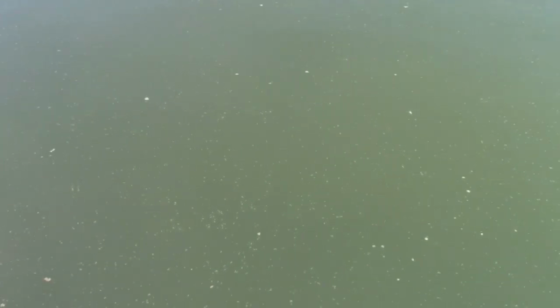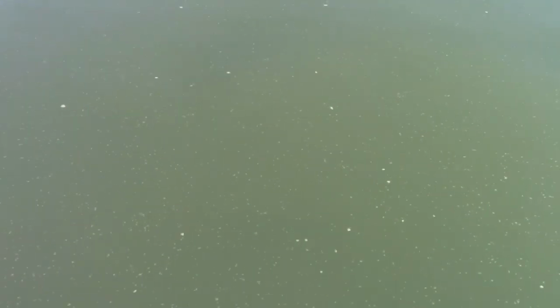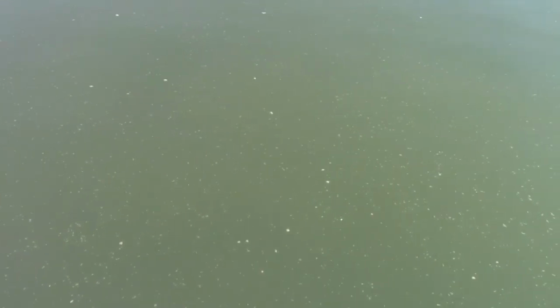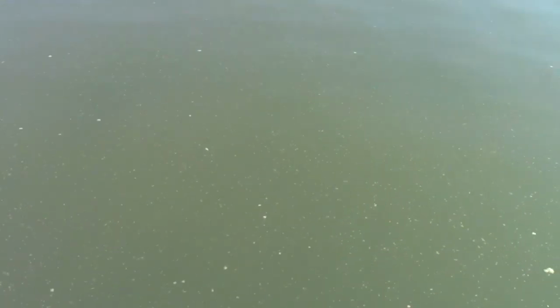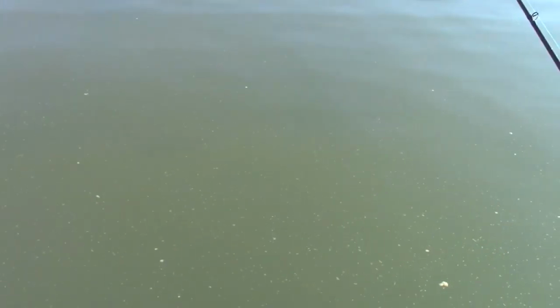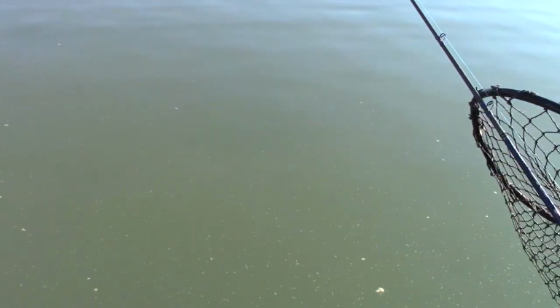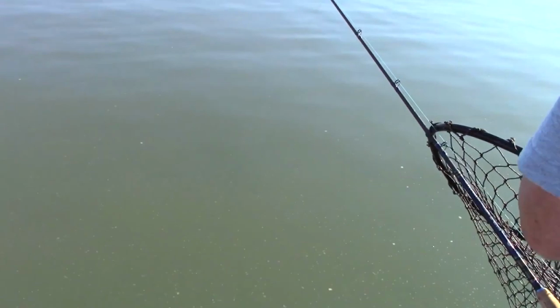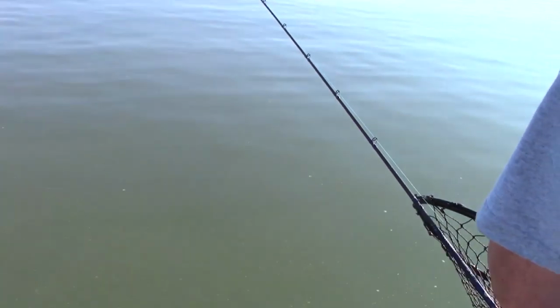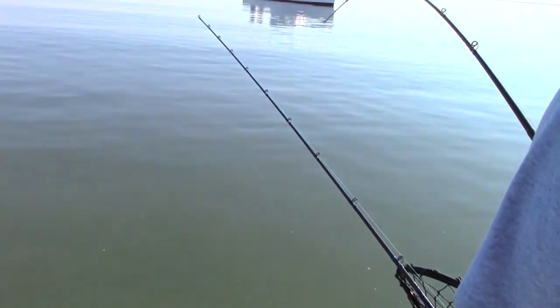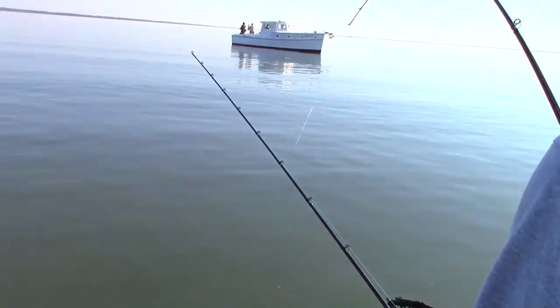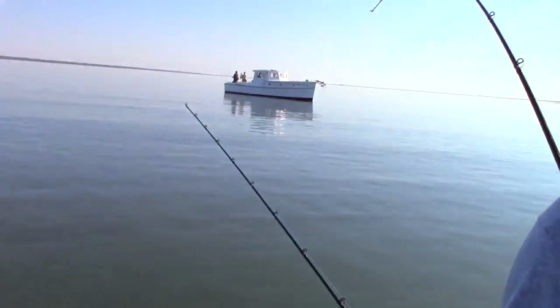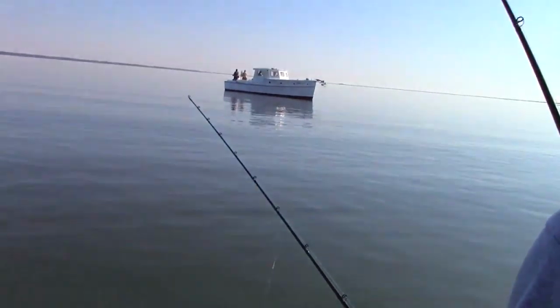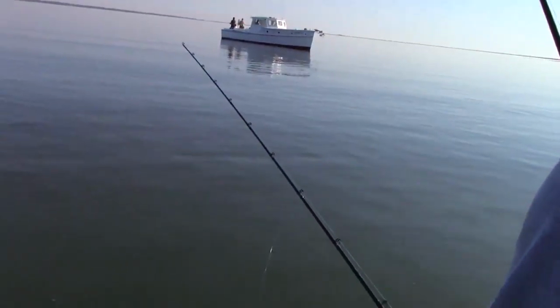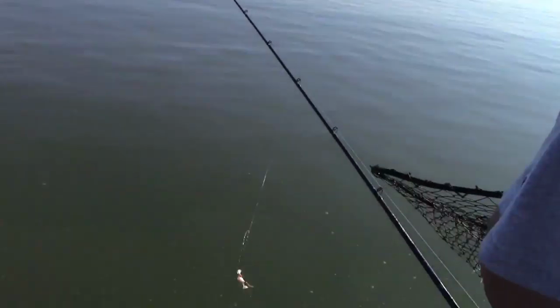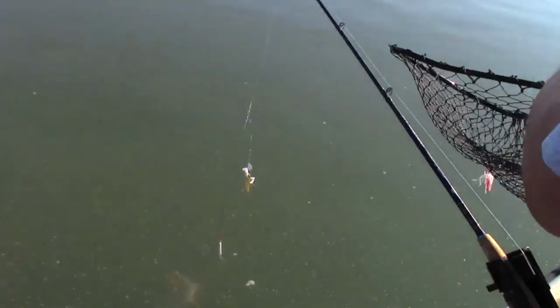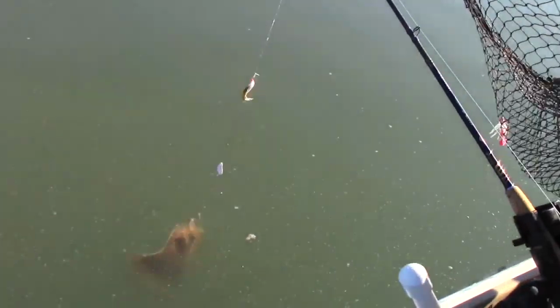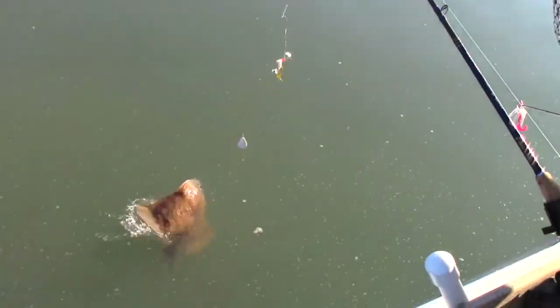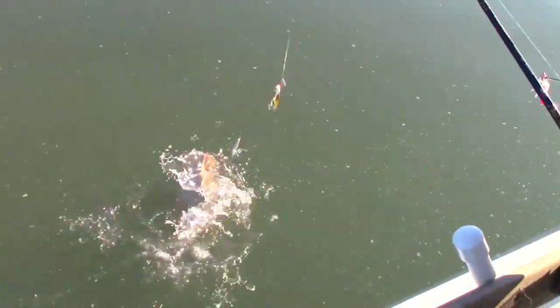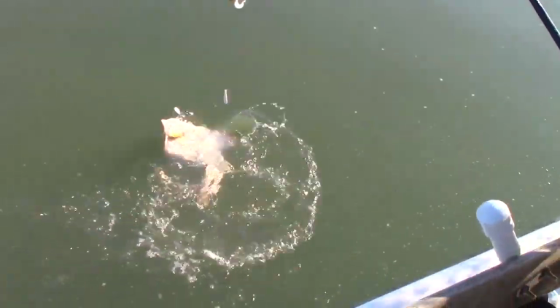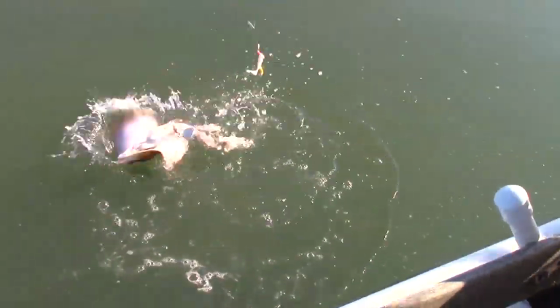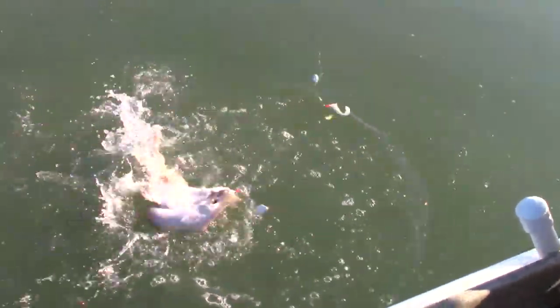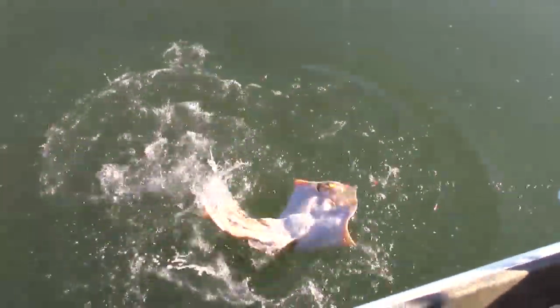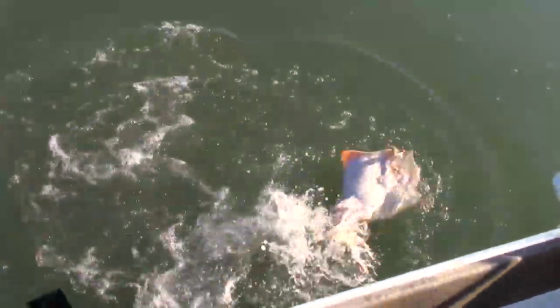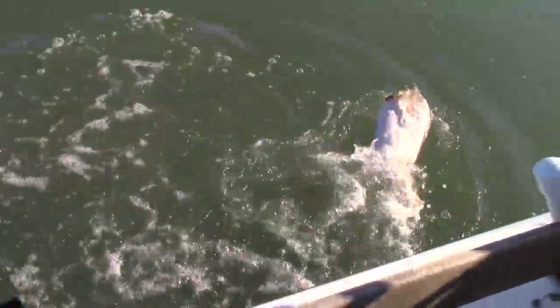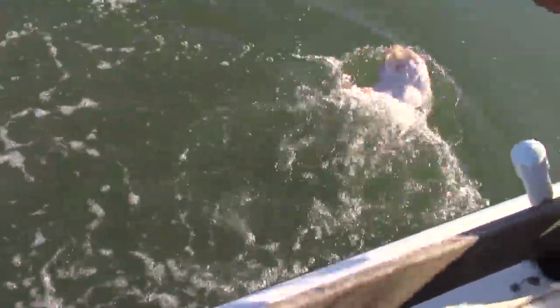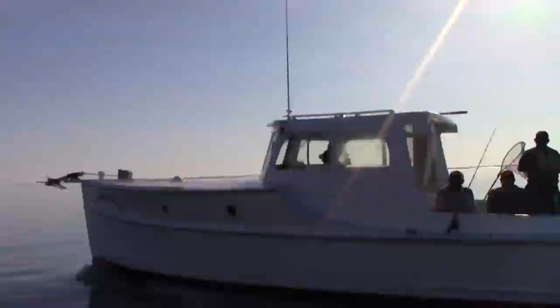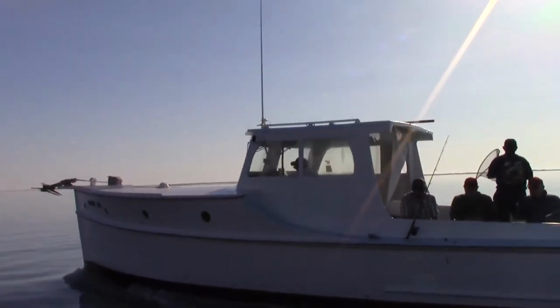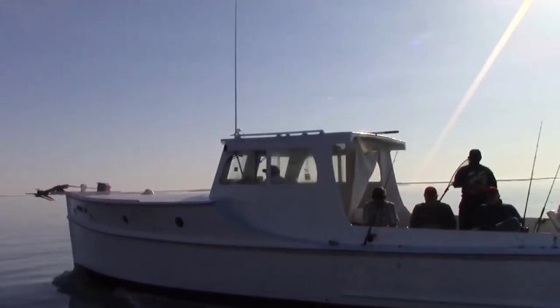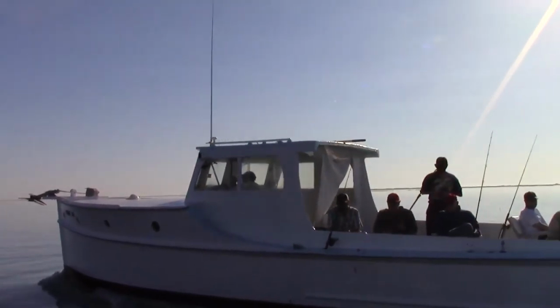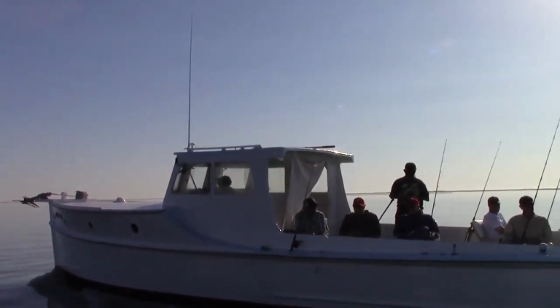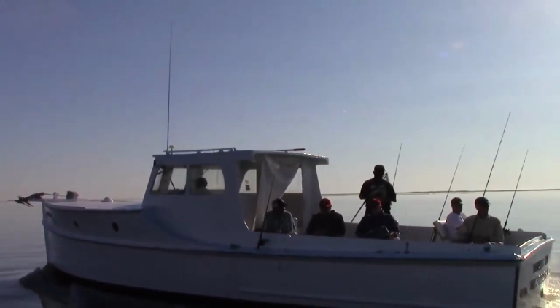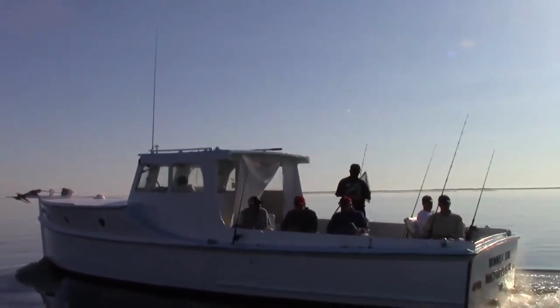If that's a flounder, it's a huge one. That's skate. That's wire in the back there. Catch and release.